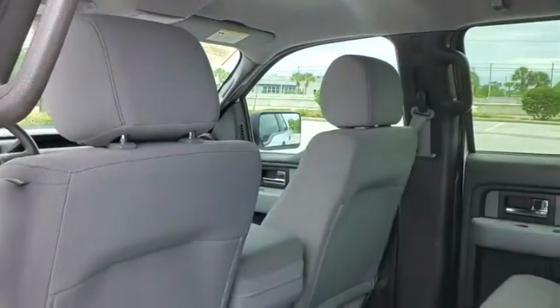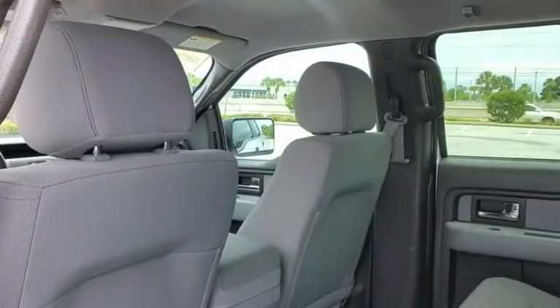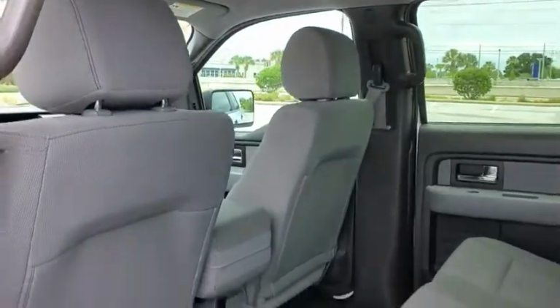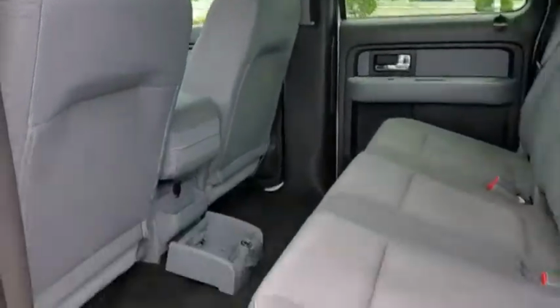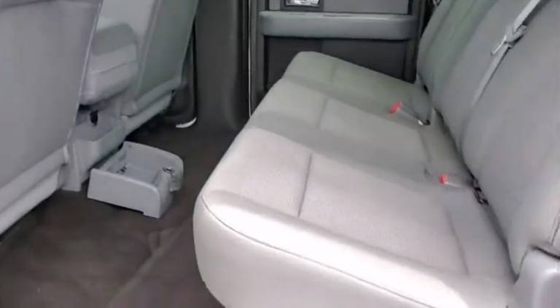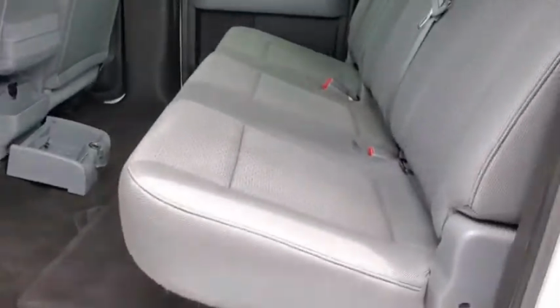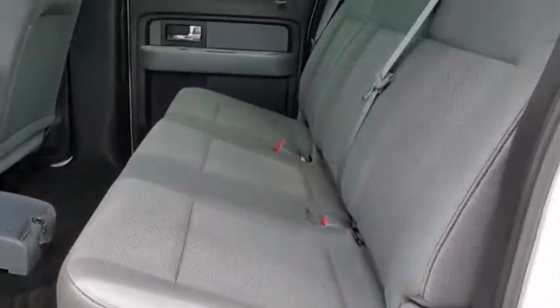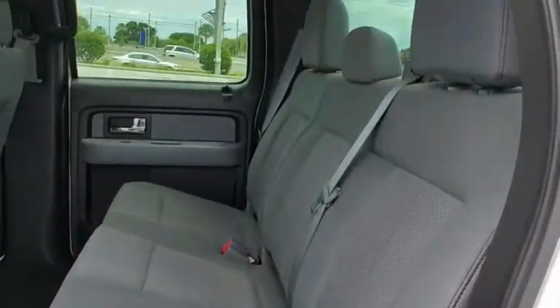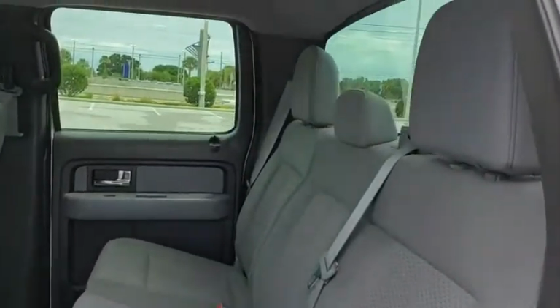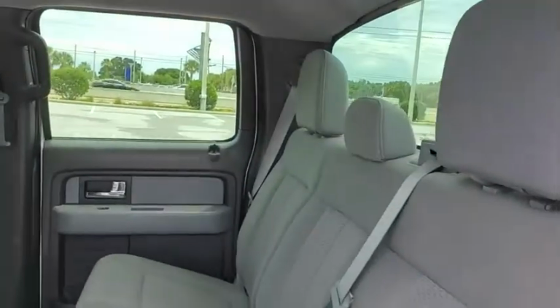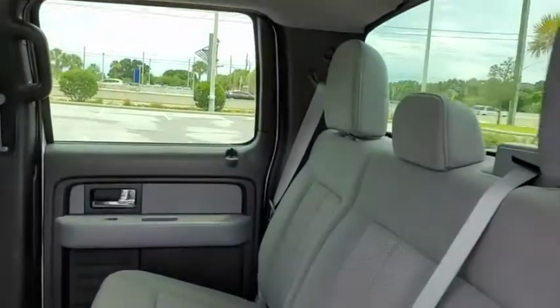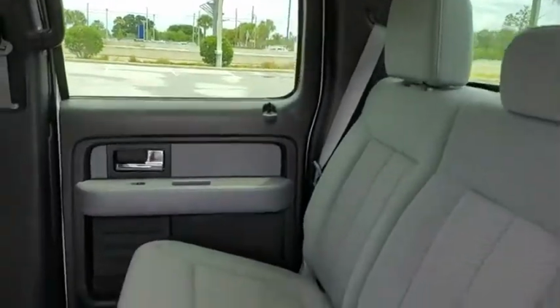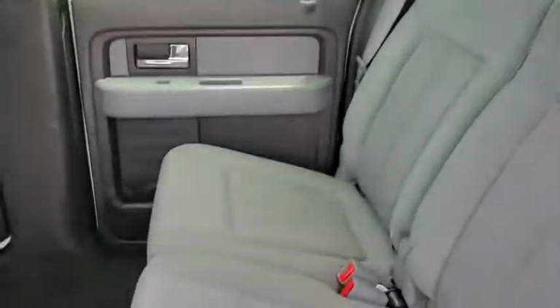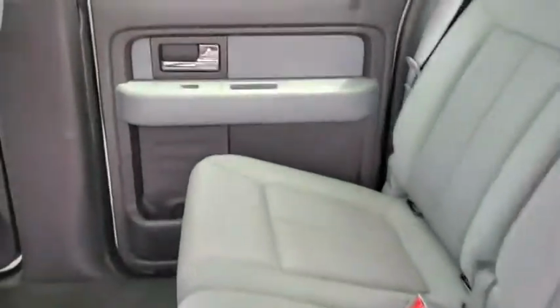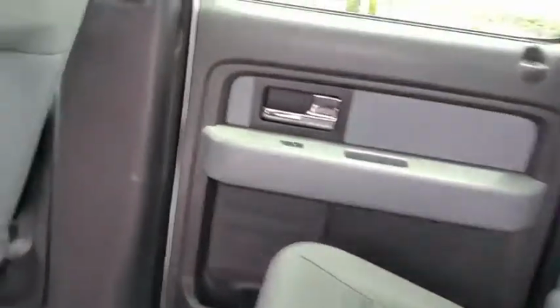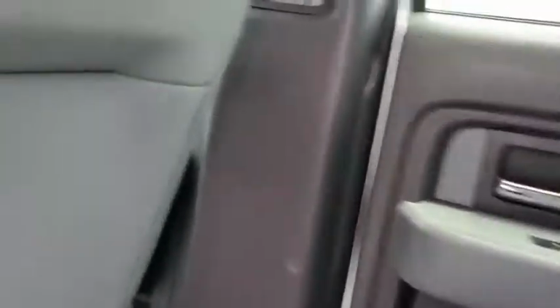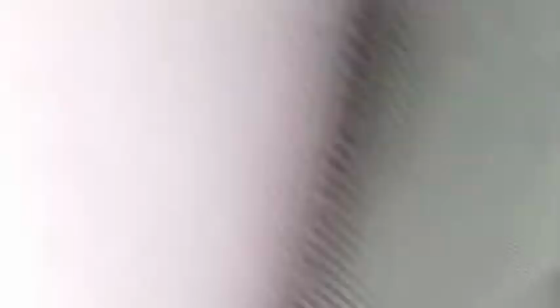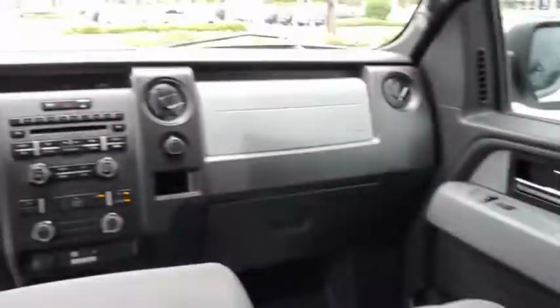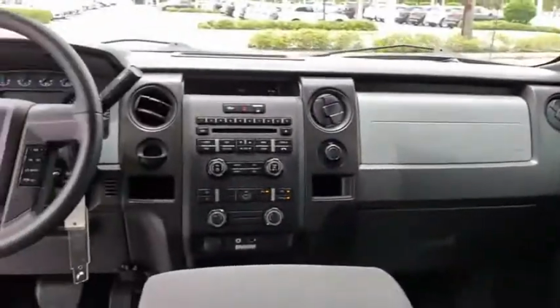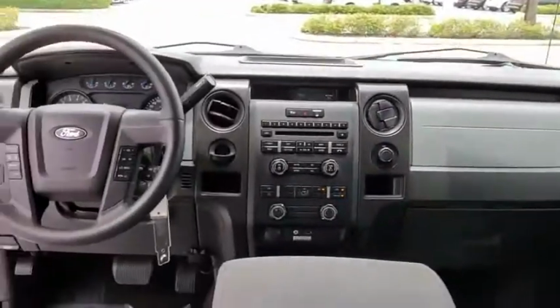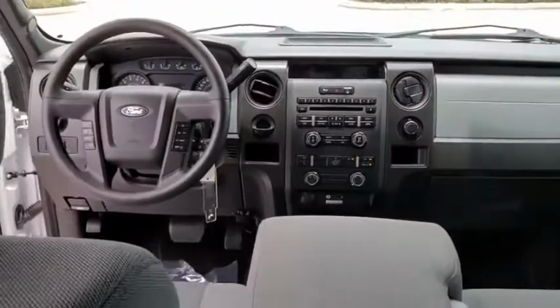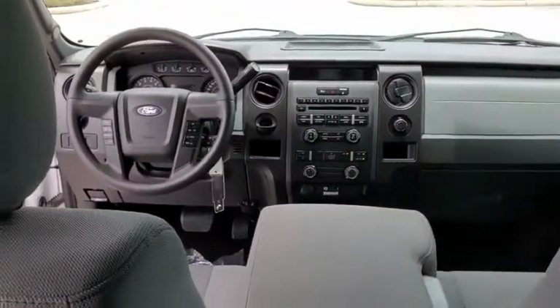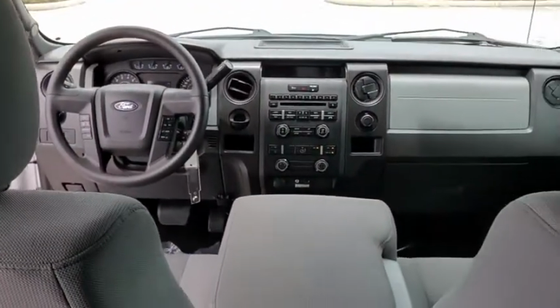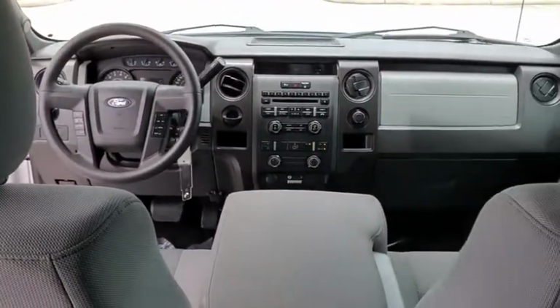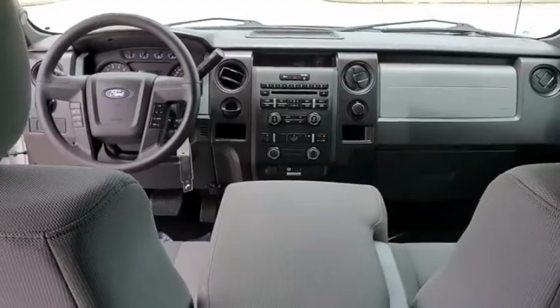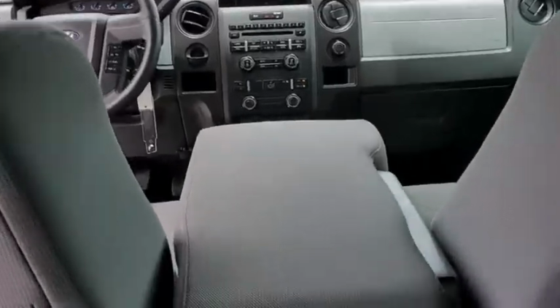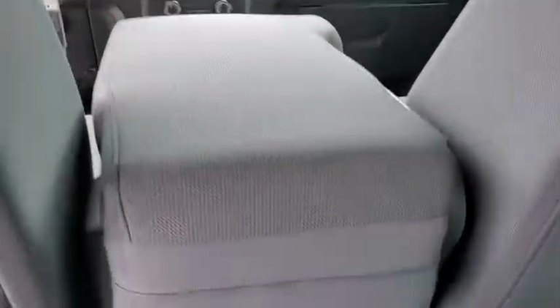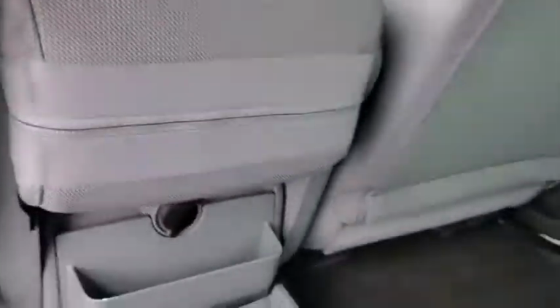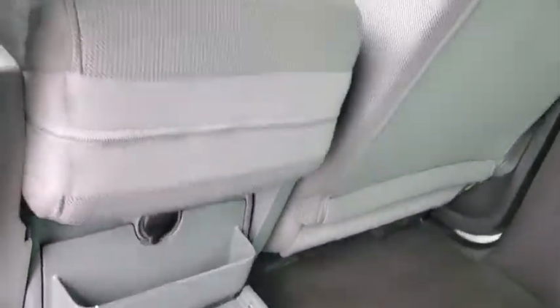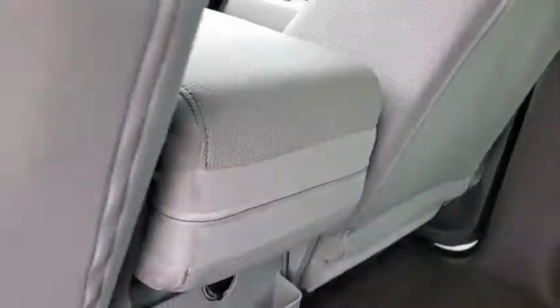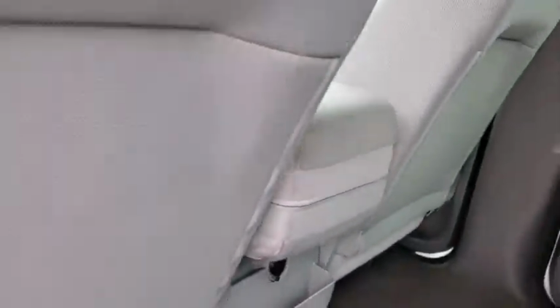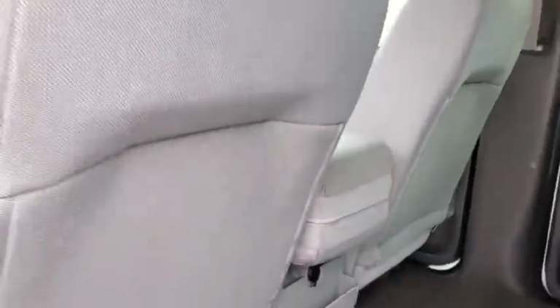Electronic stability control, panic alarm, overhead console, tachometer, remote keyless entry, tilt steering wheel, front reading lamps, passenger vanity mirror, speed control, radio data system.